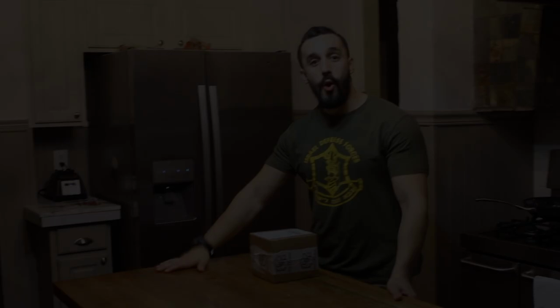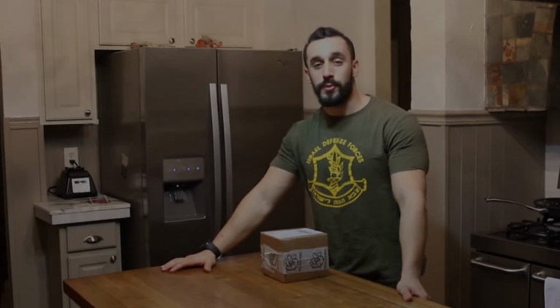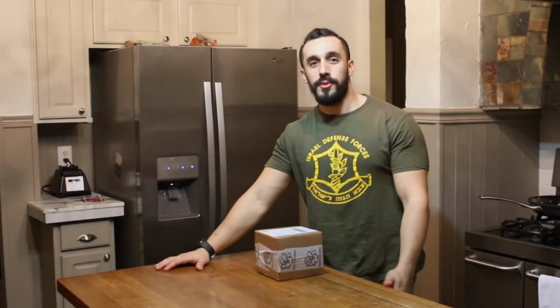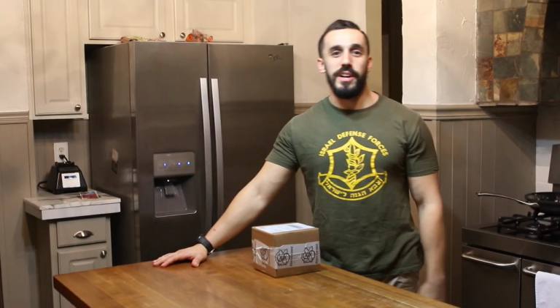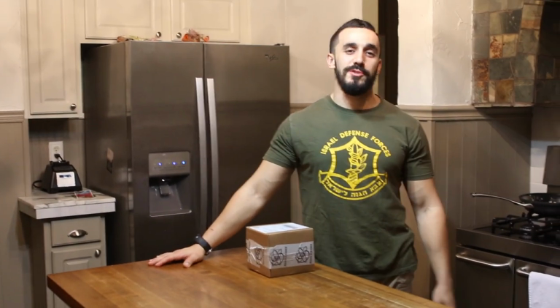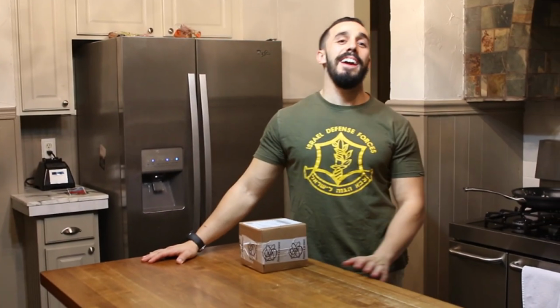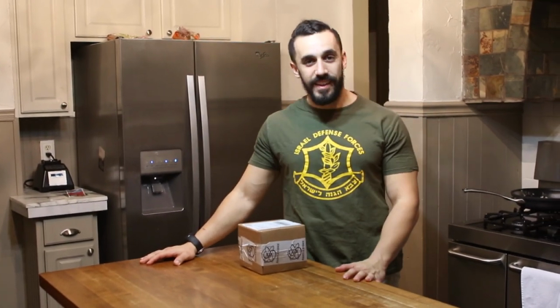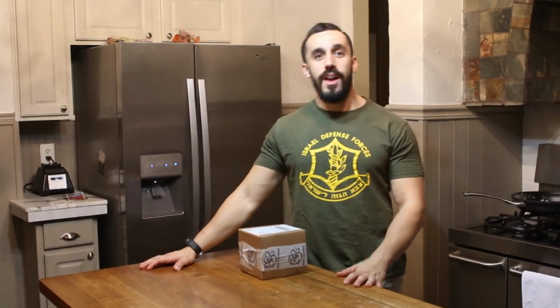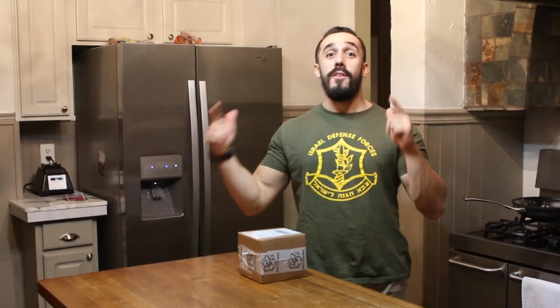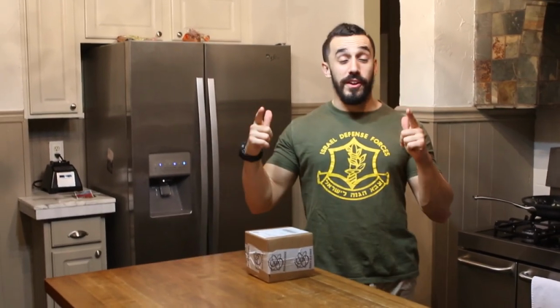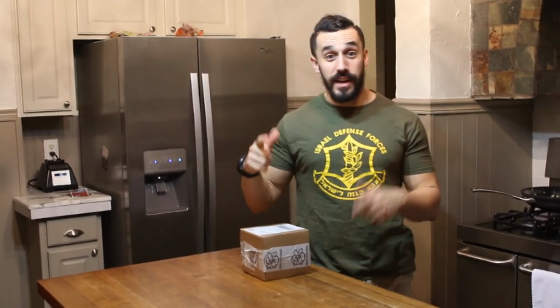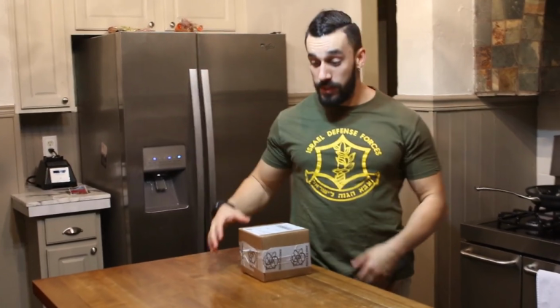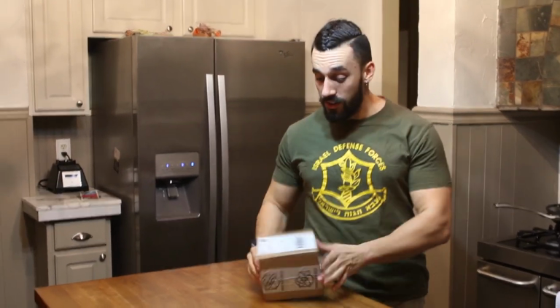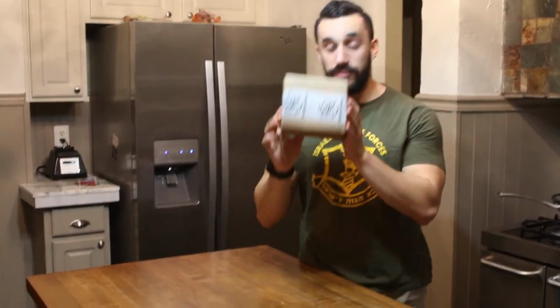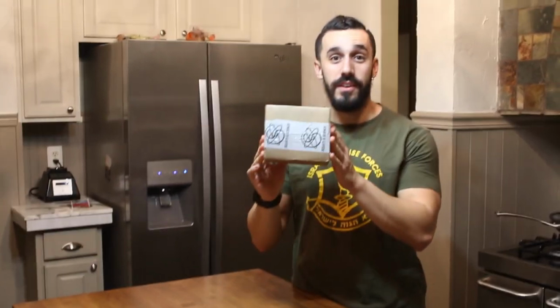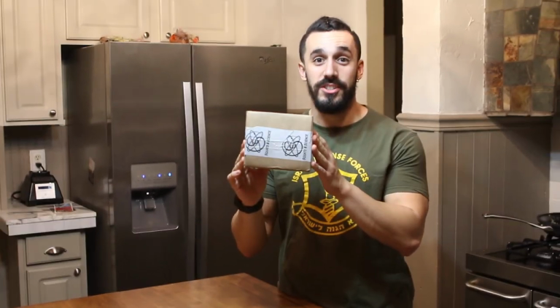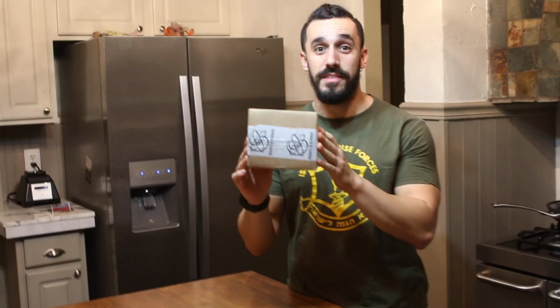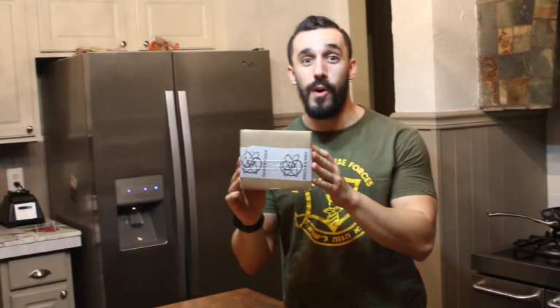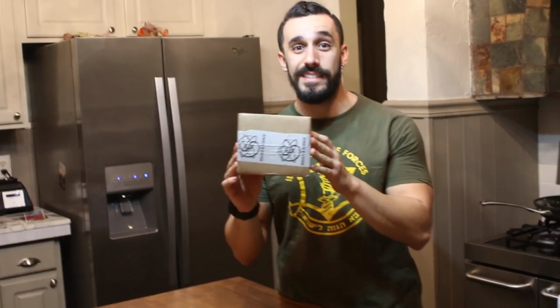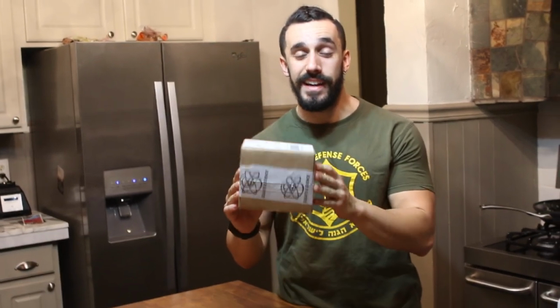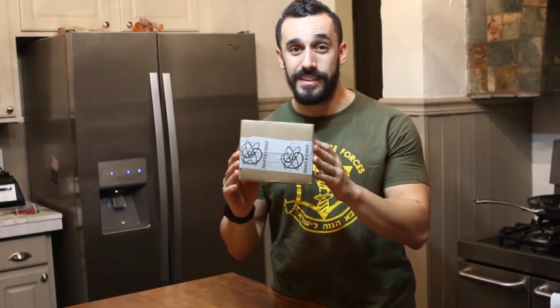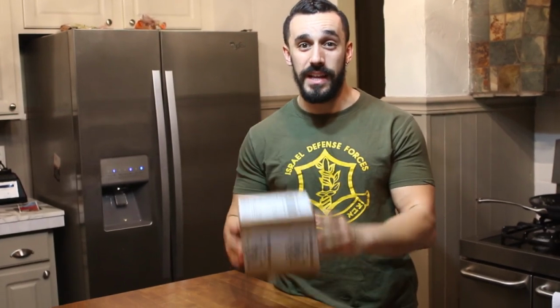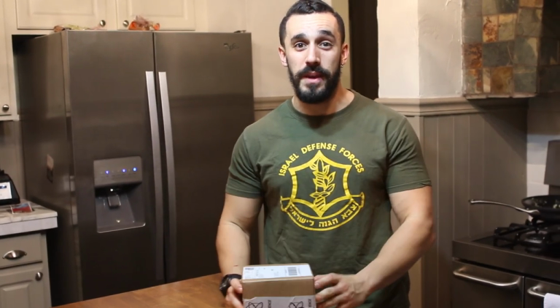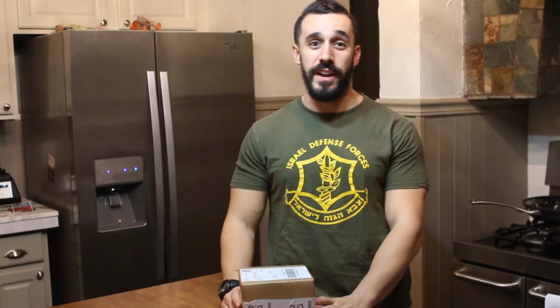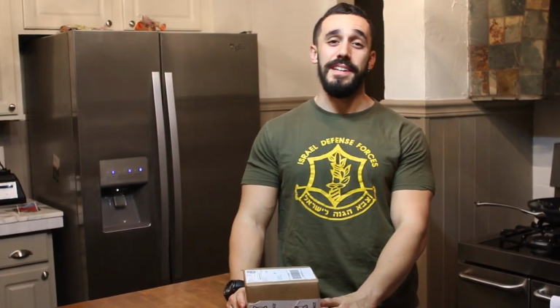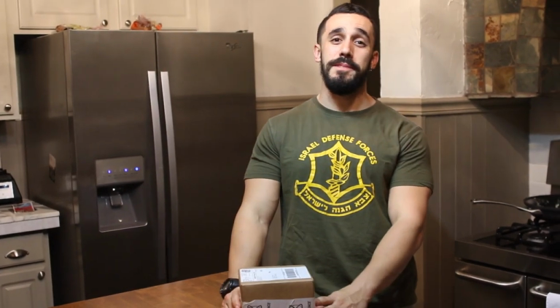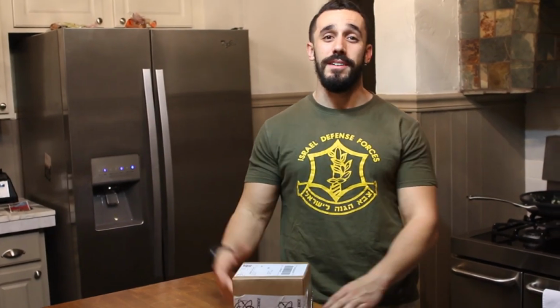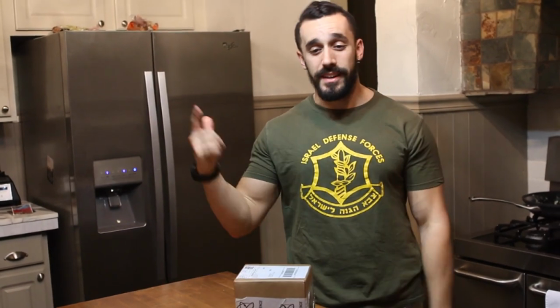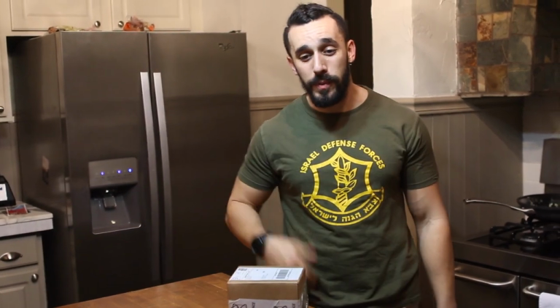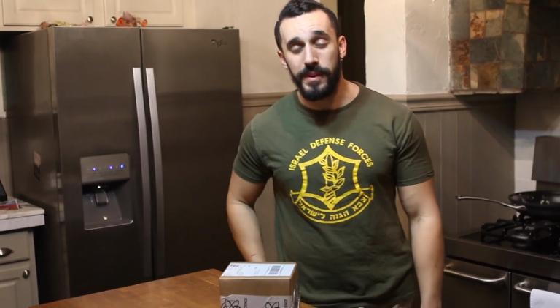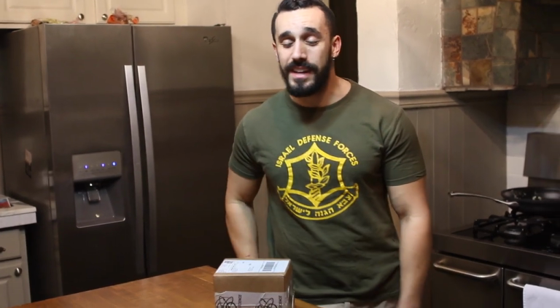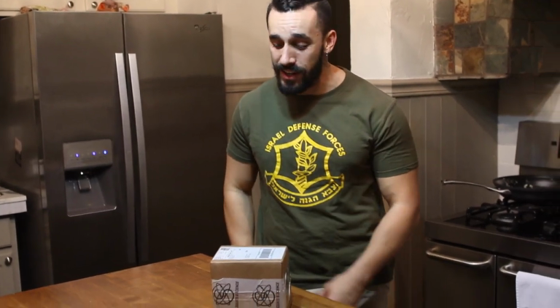What's going on YouTube? Josh here checking in. I'm very excited because I just got the Squat & Science velocity based training device in the mail. I'm going to open it up and going to test it out.